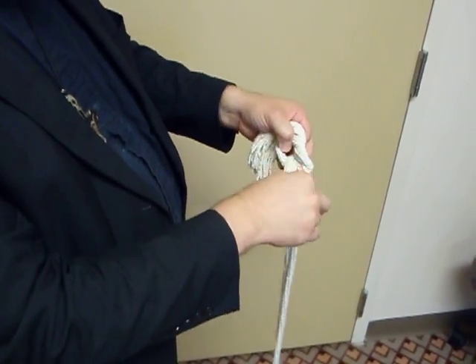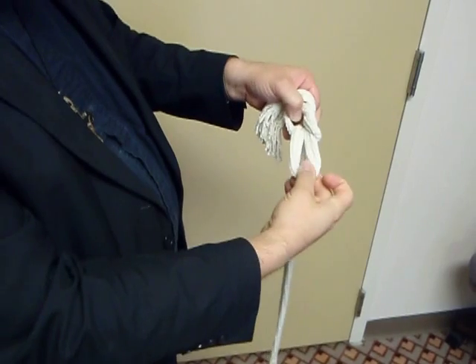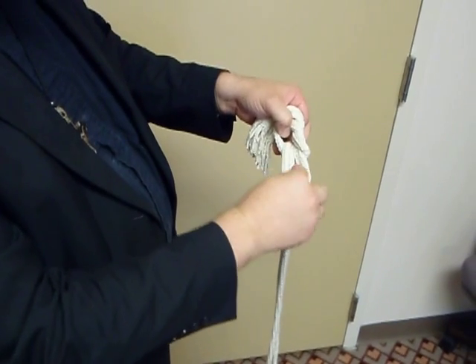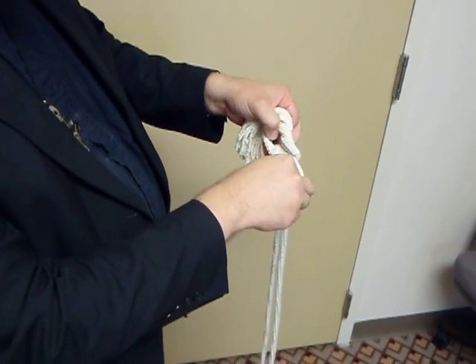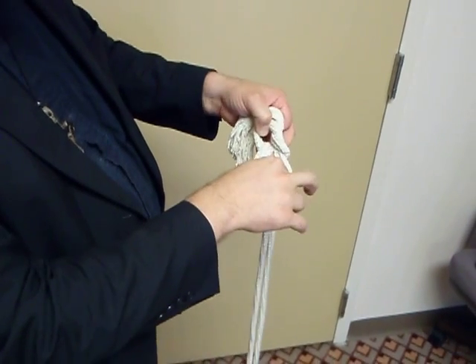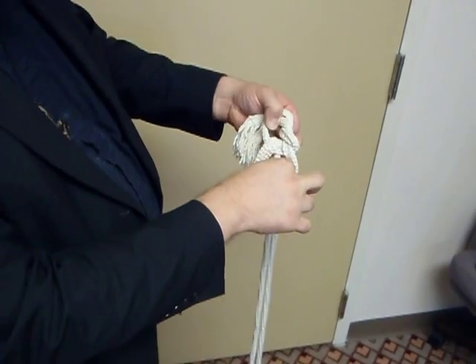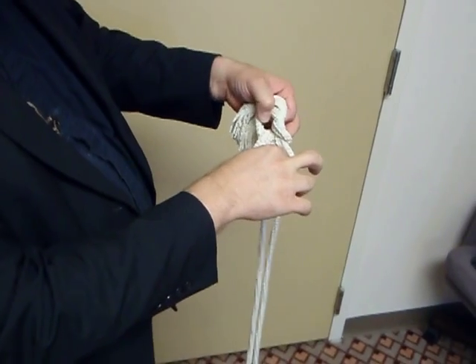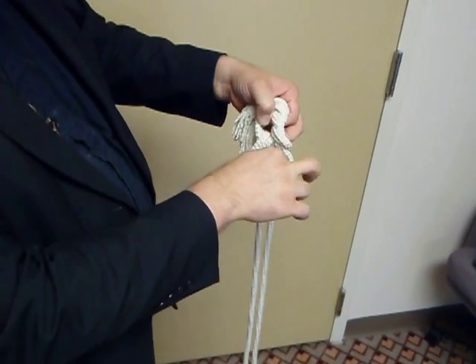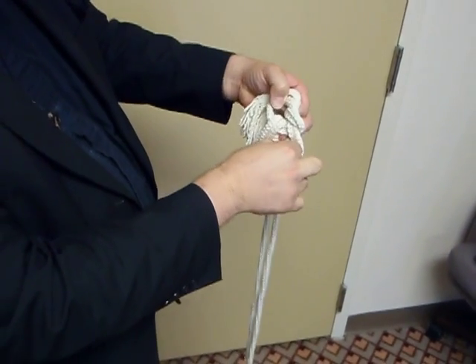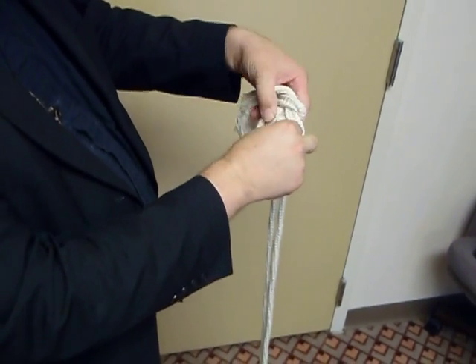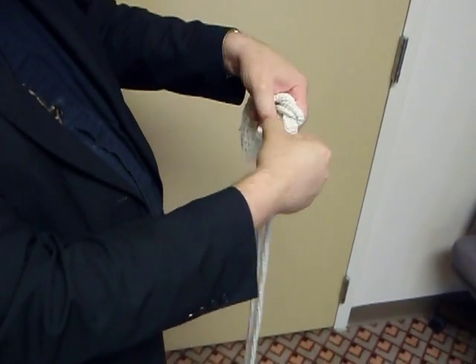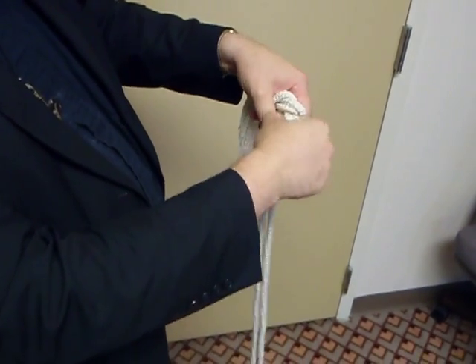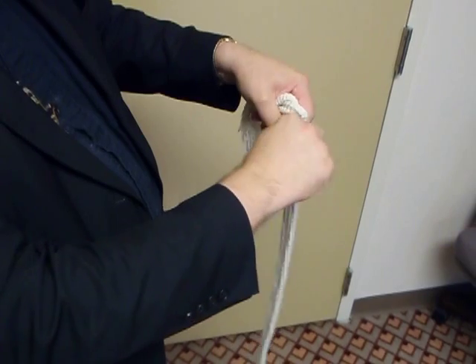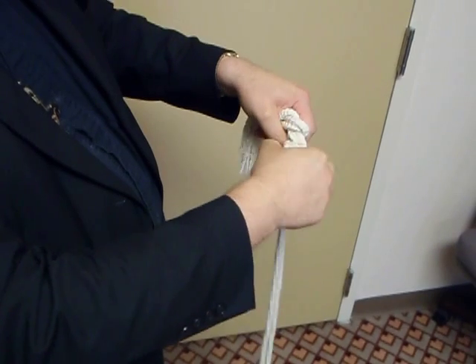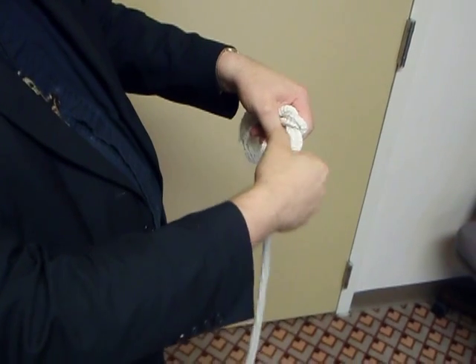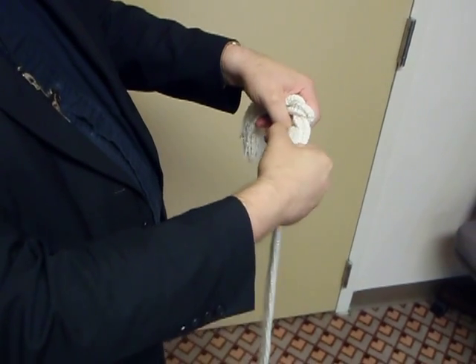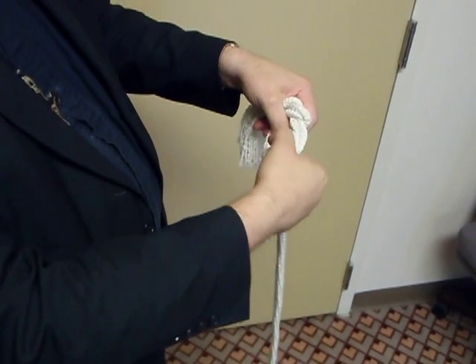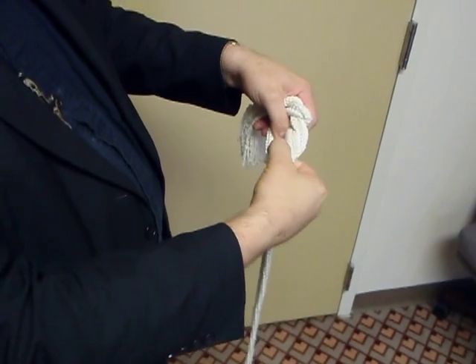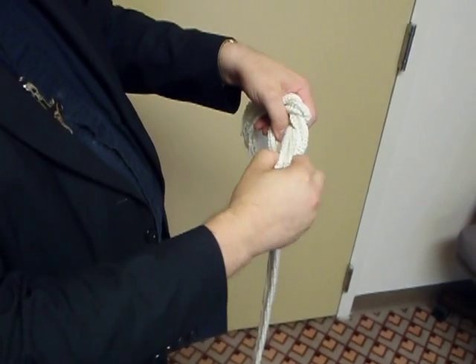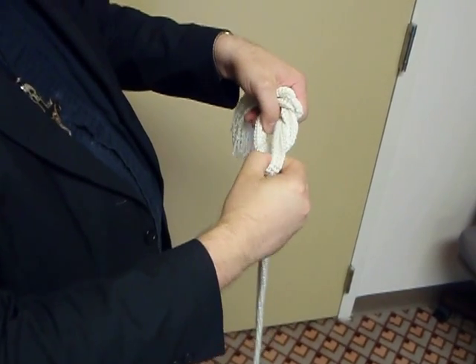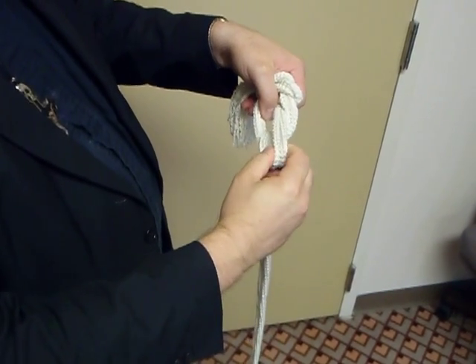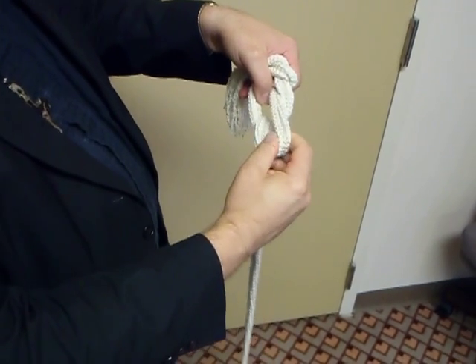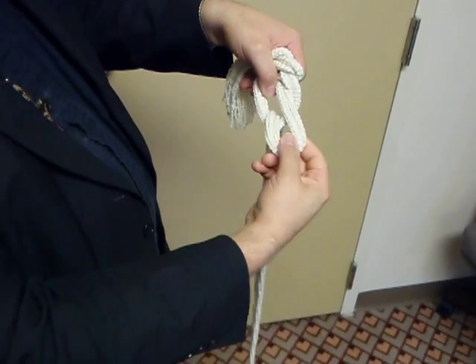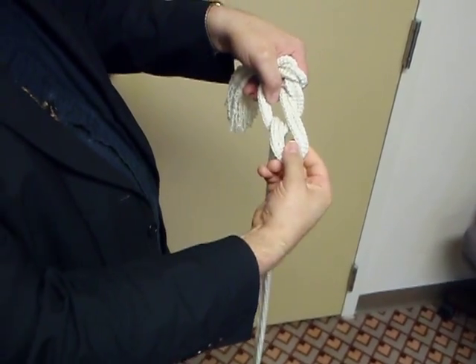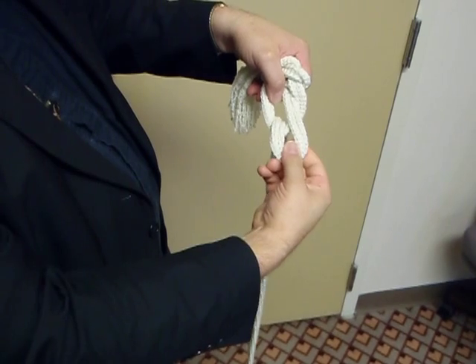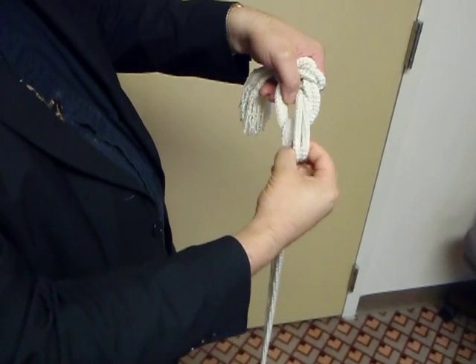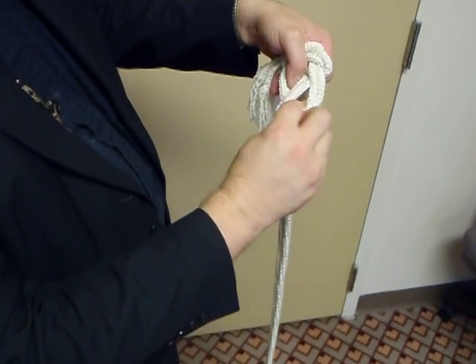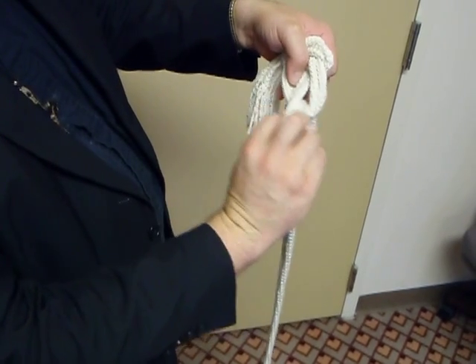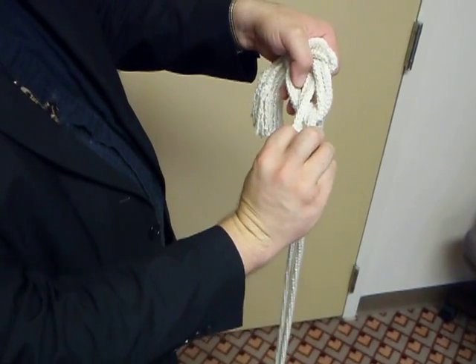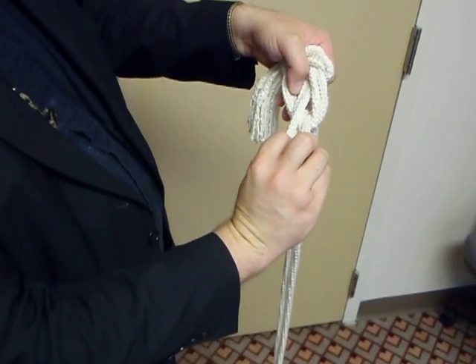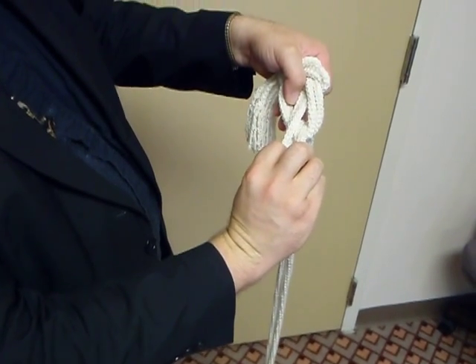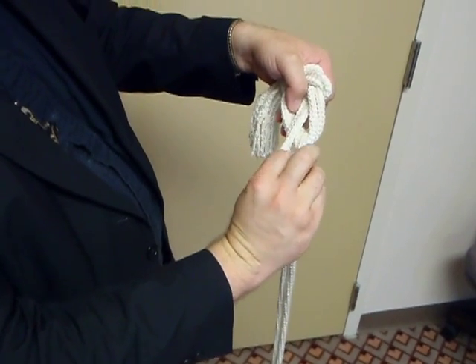Making a new loop, putting your fingers through, grabbing onto the part of the cincture underneath. As you pull that up, you want to twist it away from your body. If you twist it toward your body, it will cause a knot.